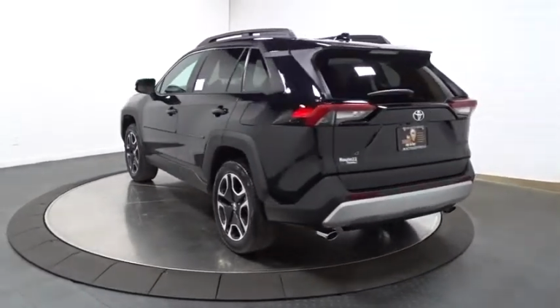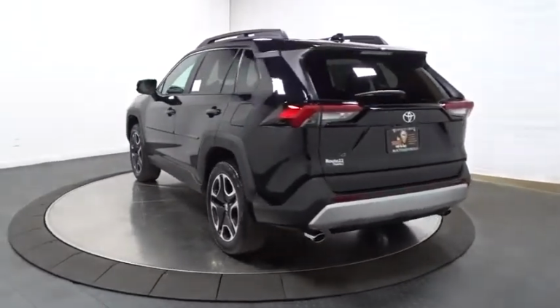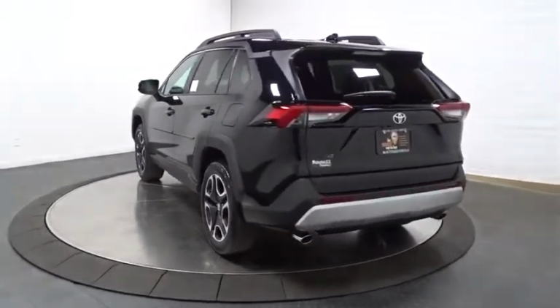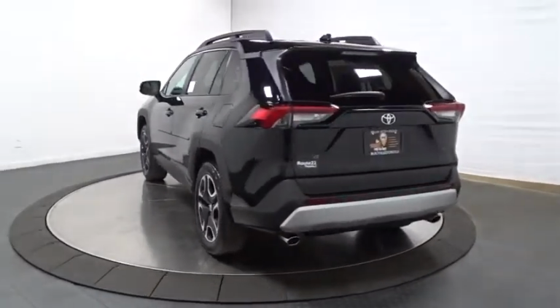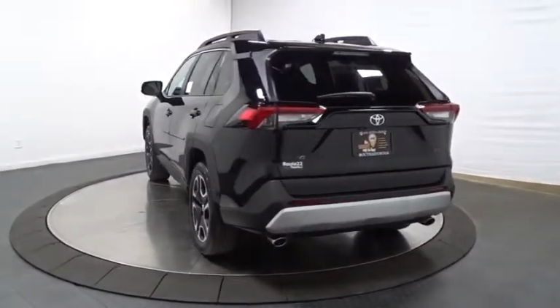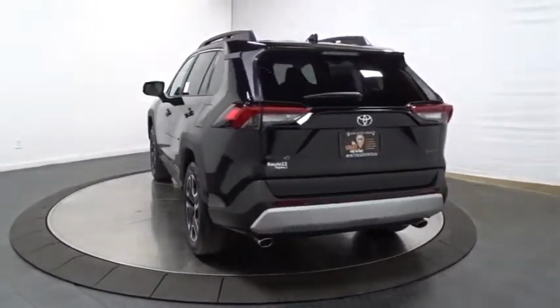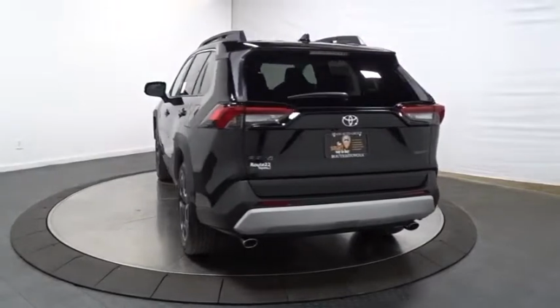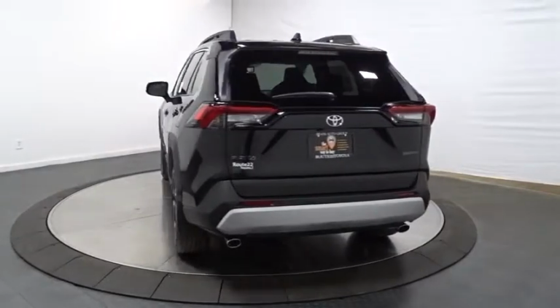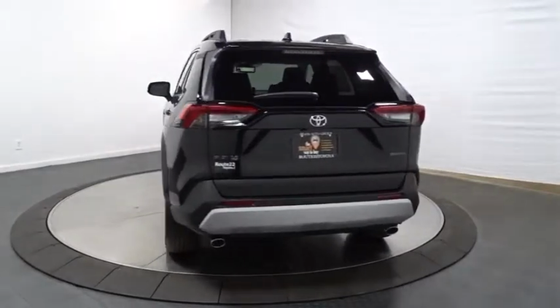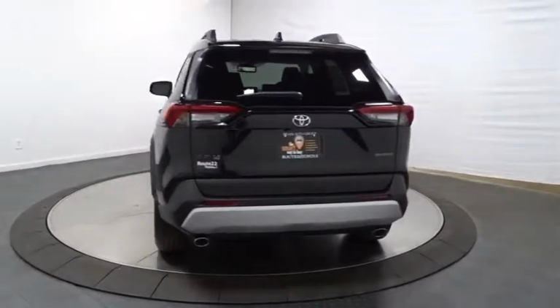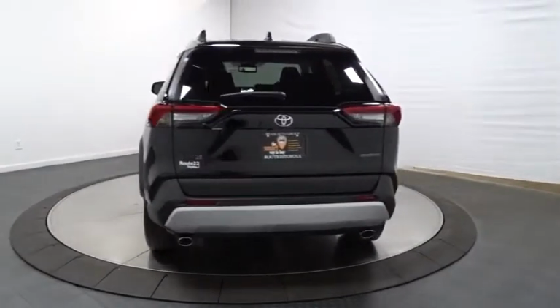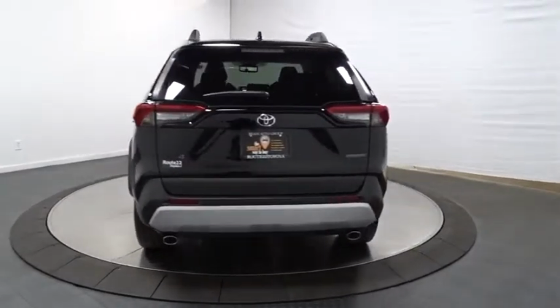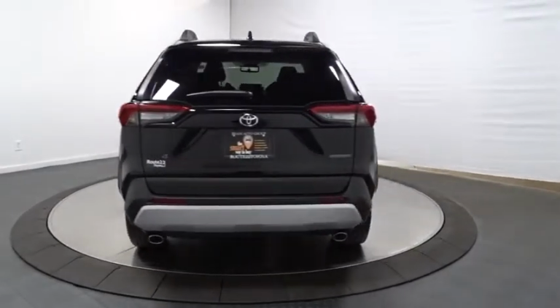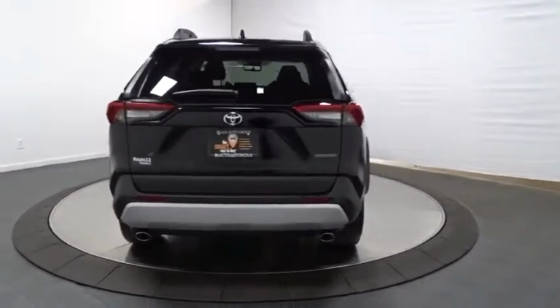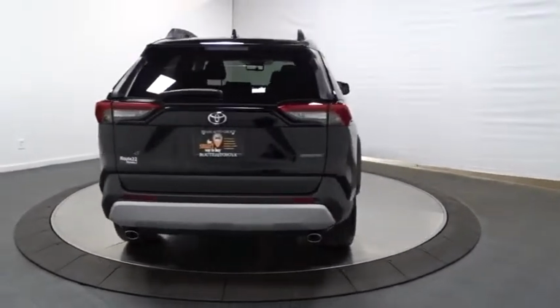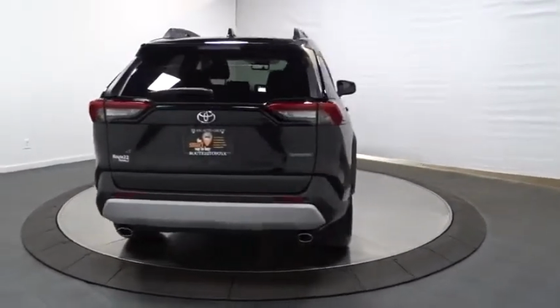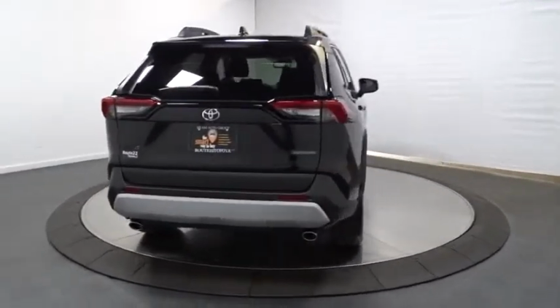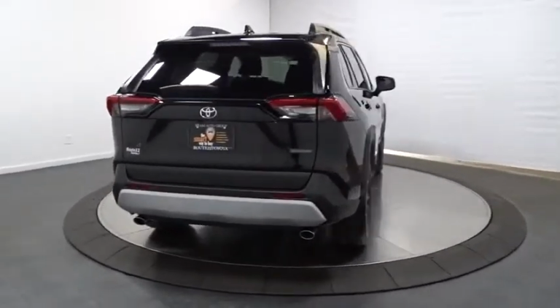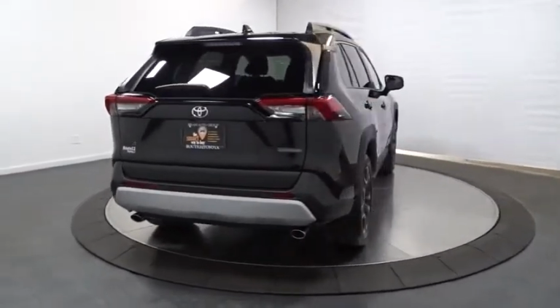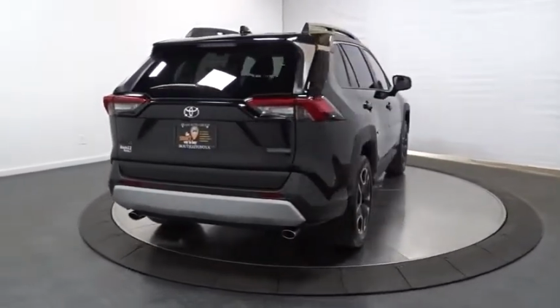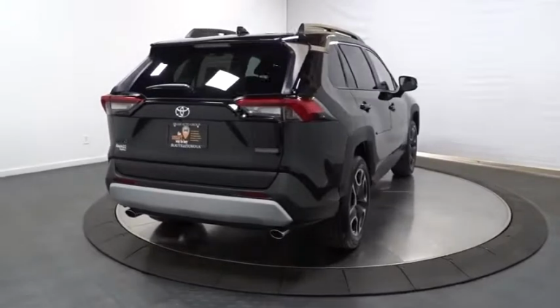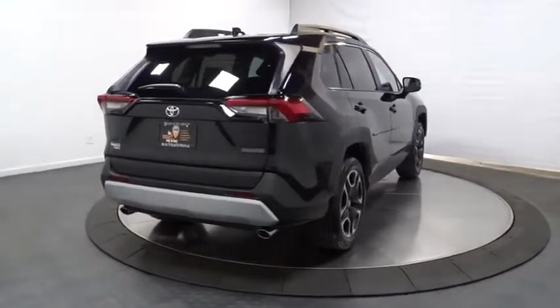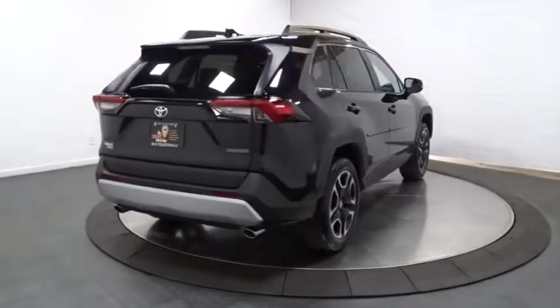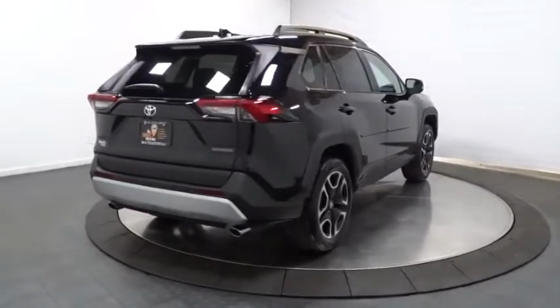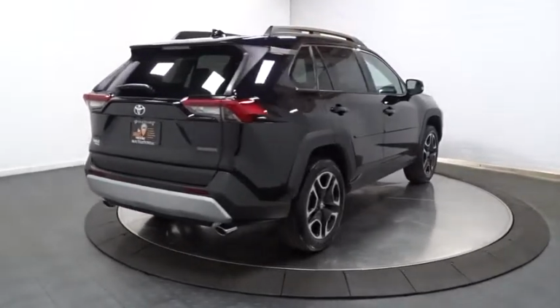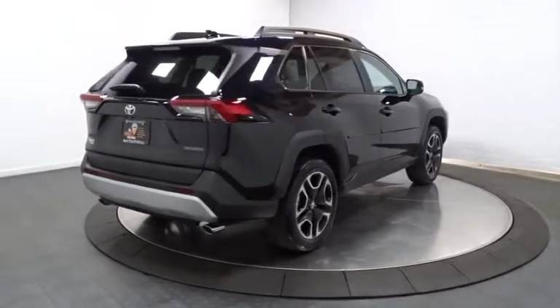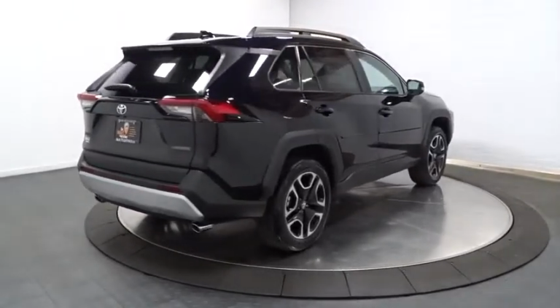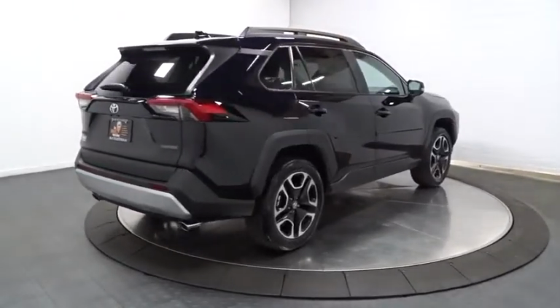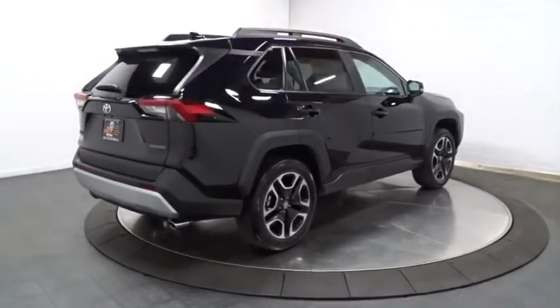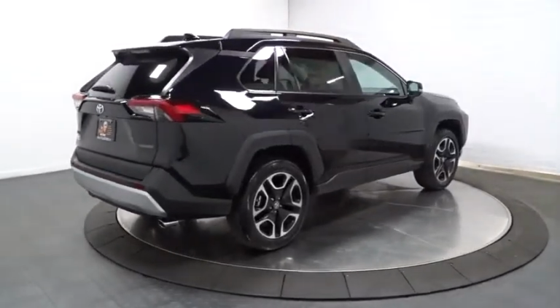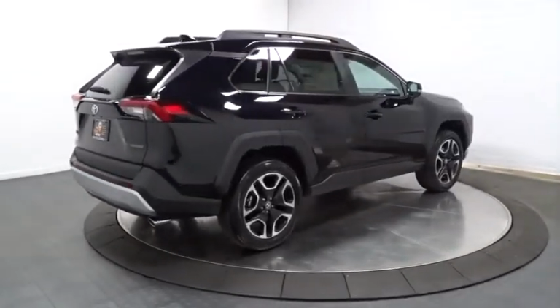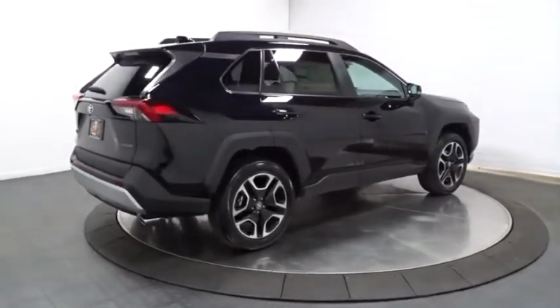This vehicle has less than 100 miles. Here are some of this vehicle's great options: back-up camera, keyless entry, electronic stability control, fog light, trip computer, clock.